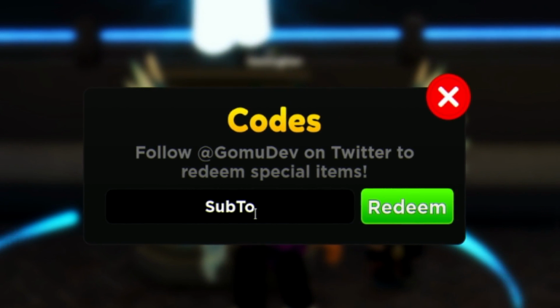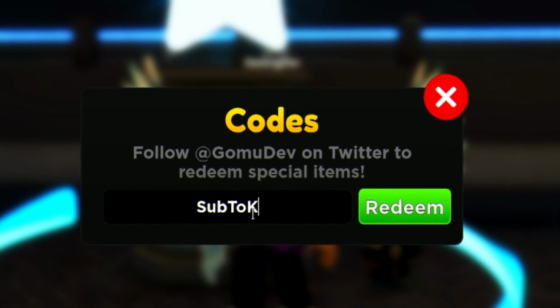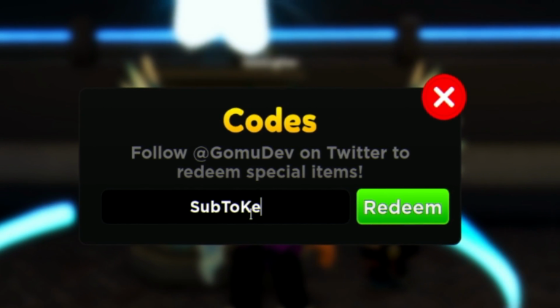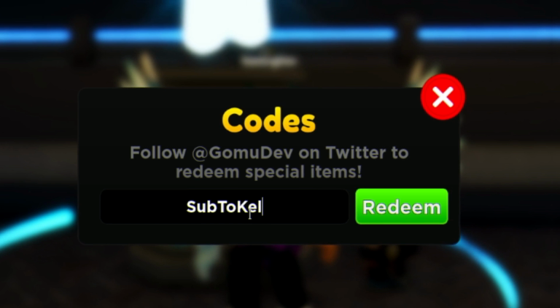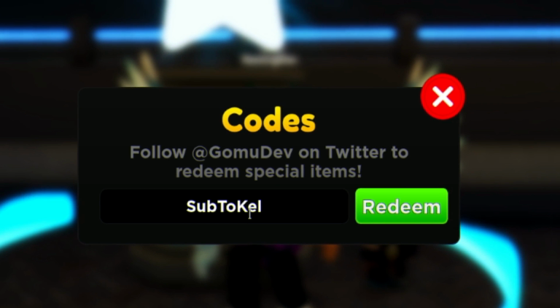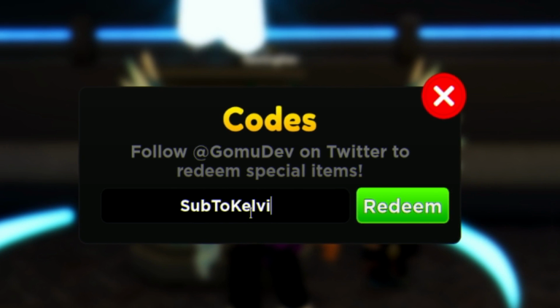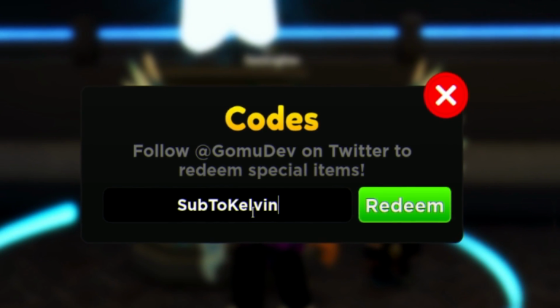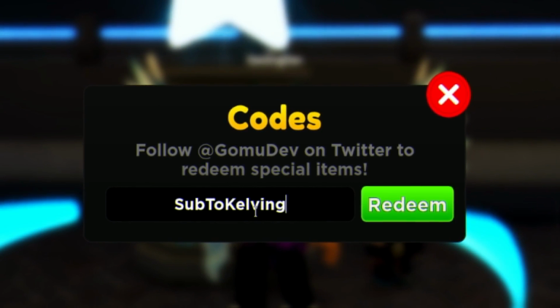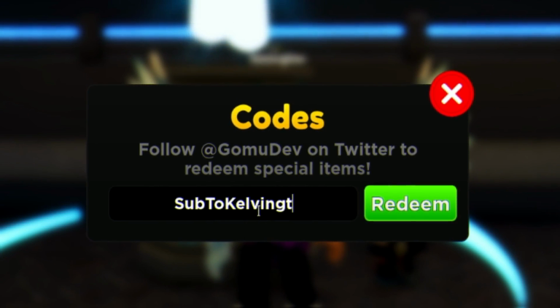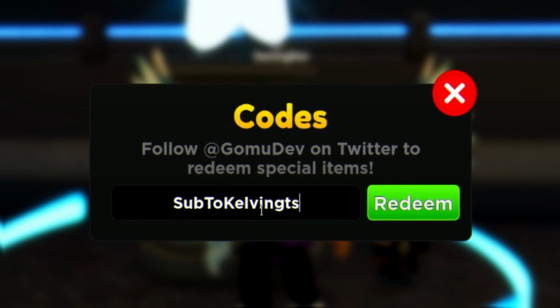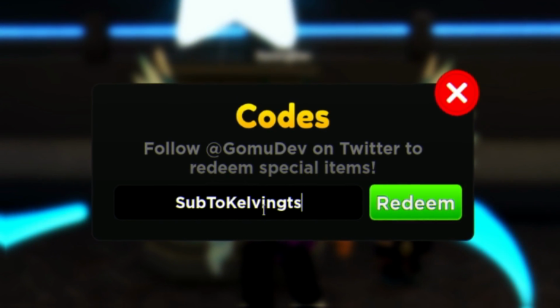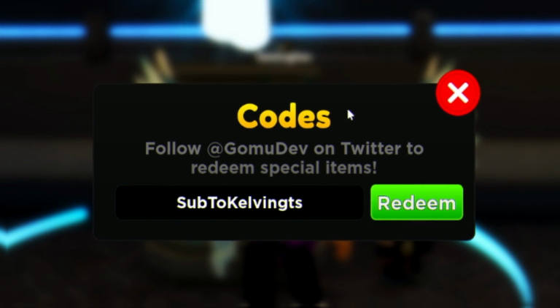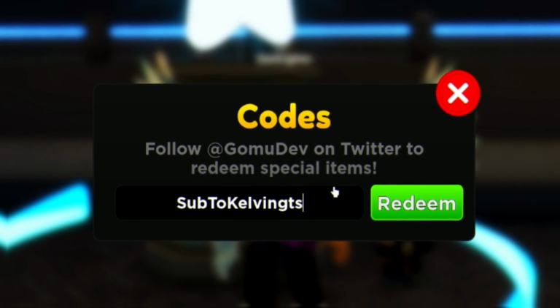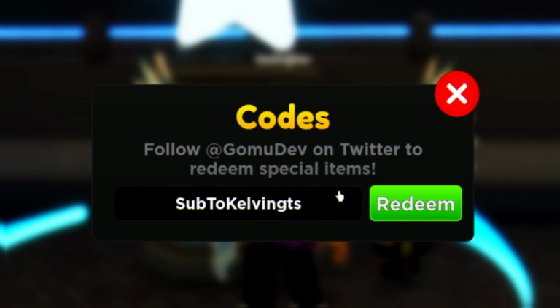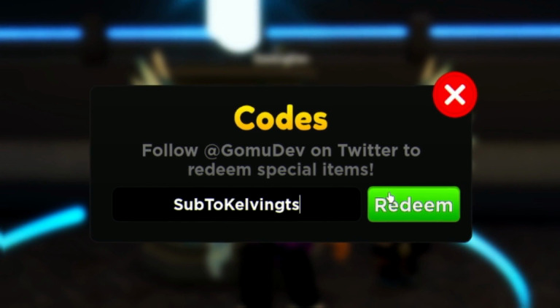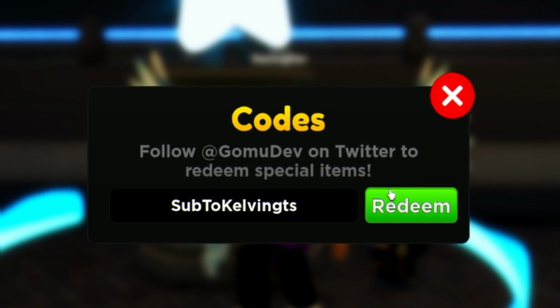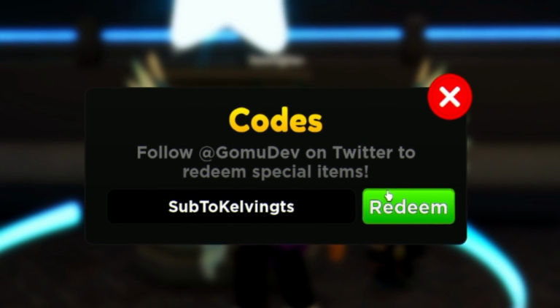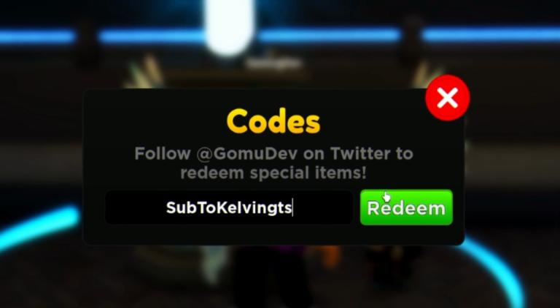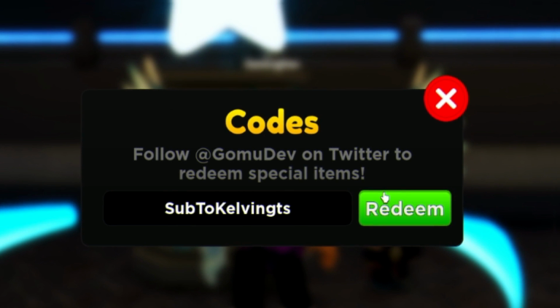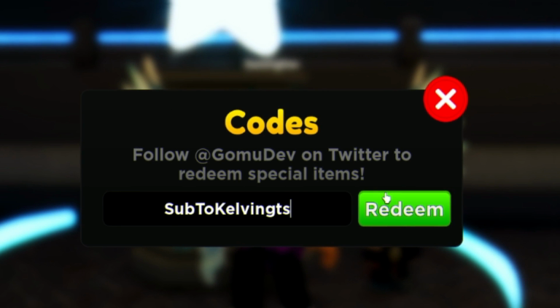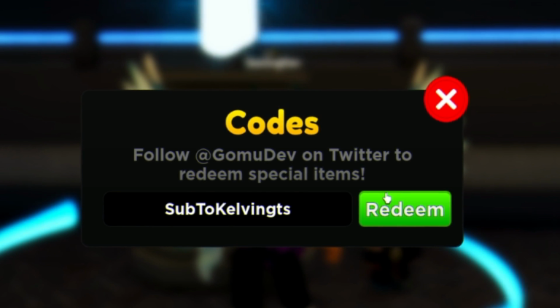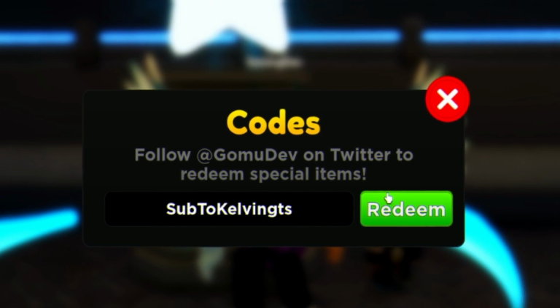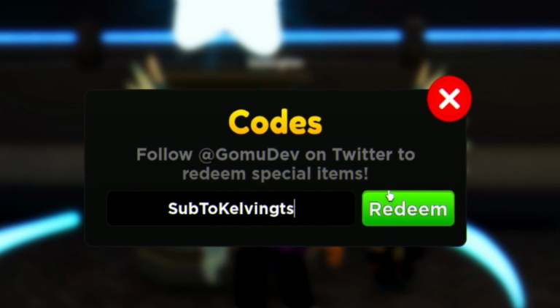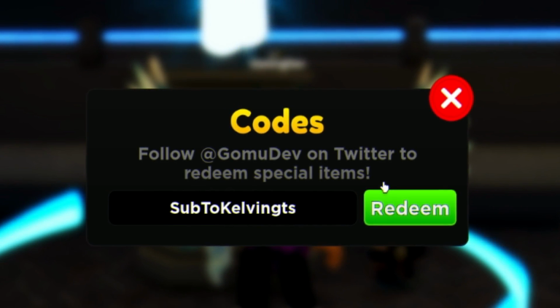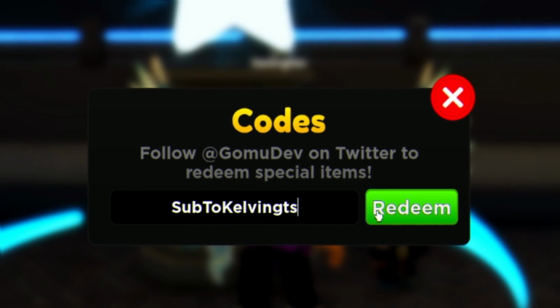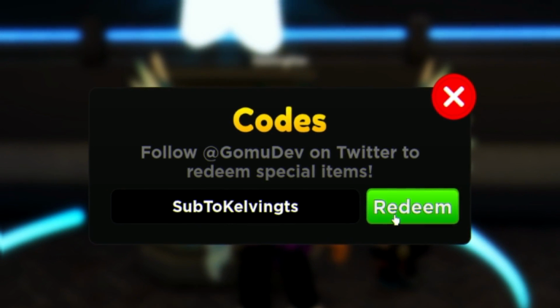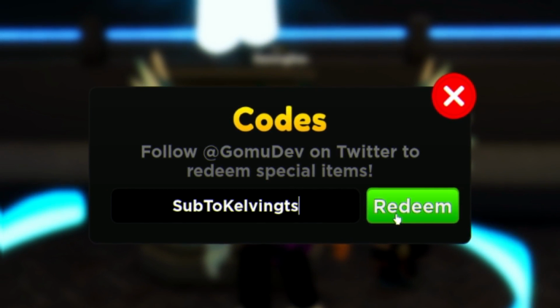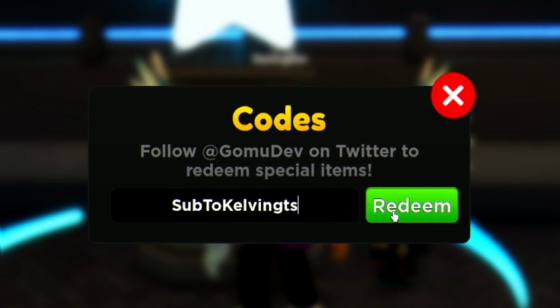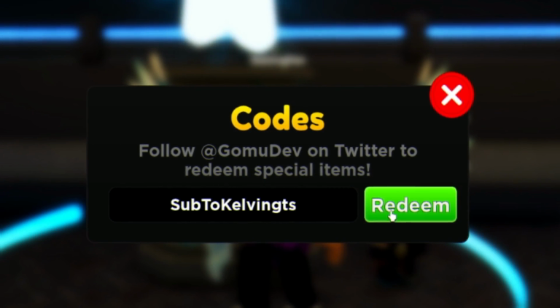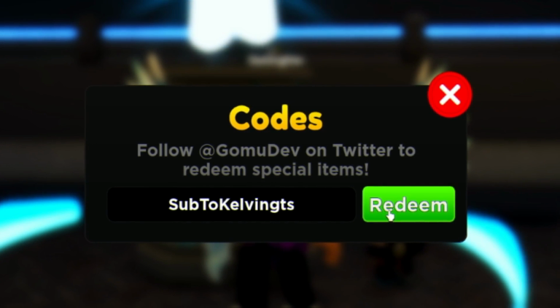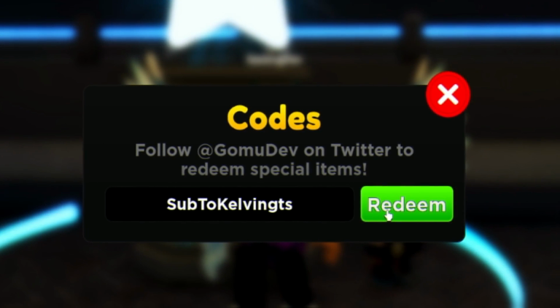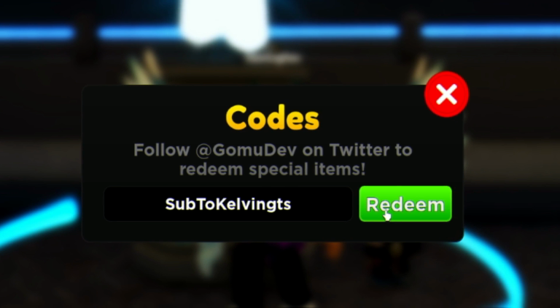Next, redeem the code SUB TO PELVINGTTS — P-E-L-V-I-N-G-T-T-S. That one gives you another summon ticket.